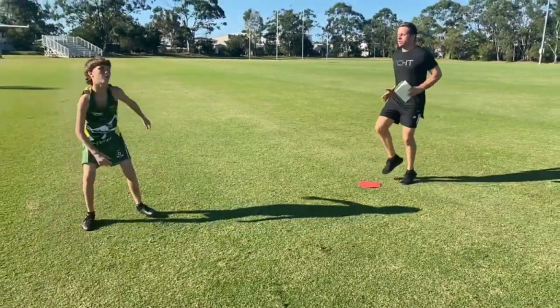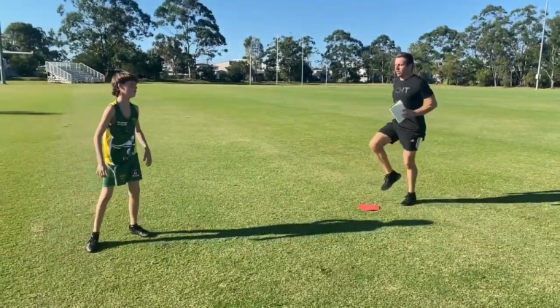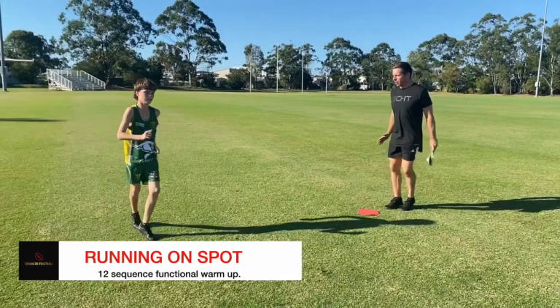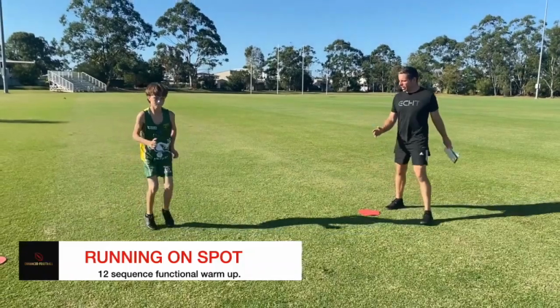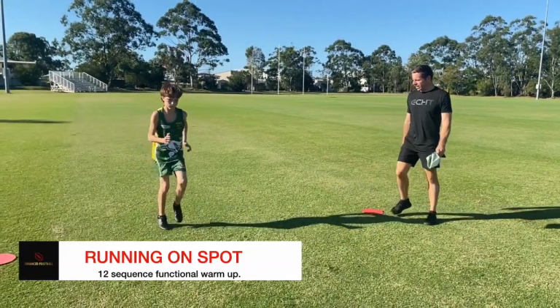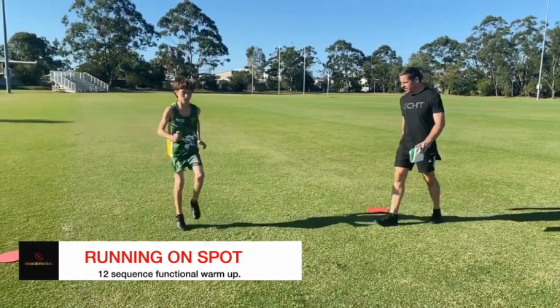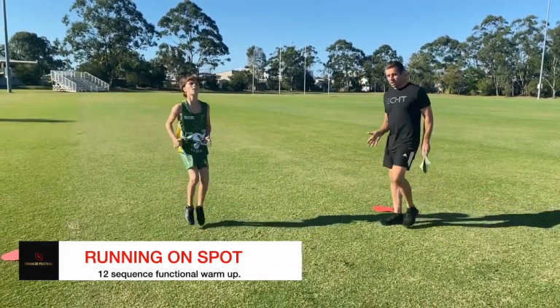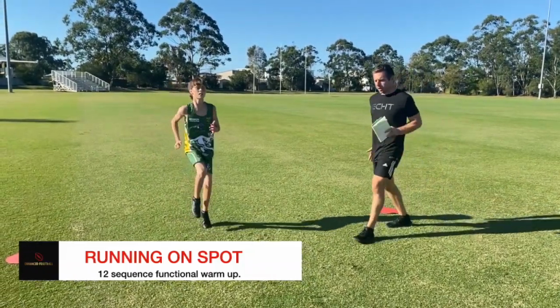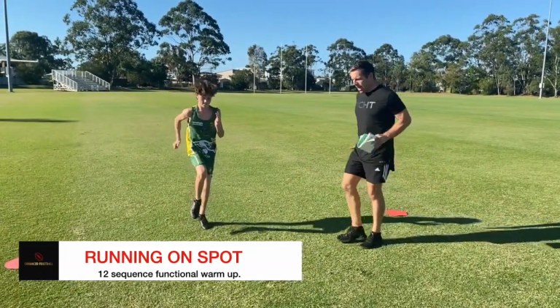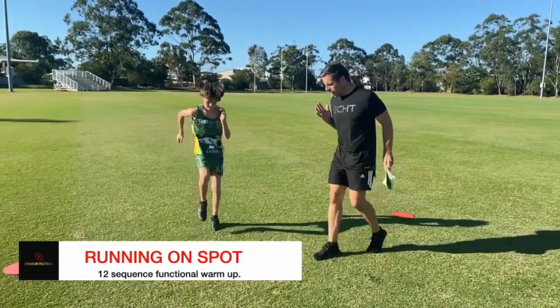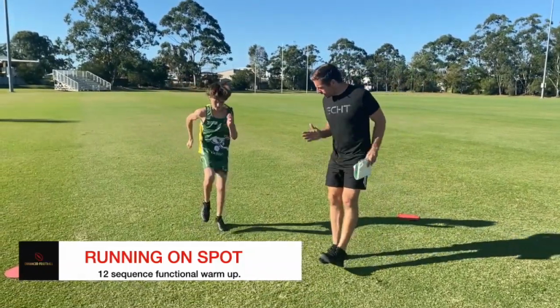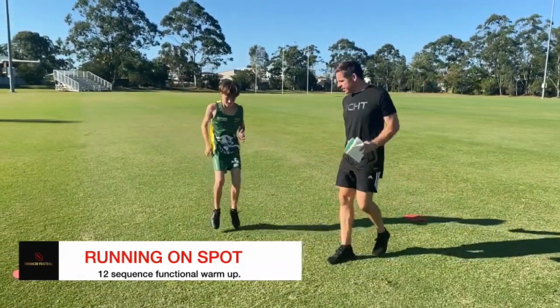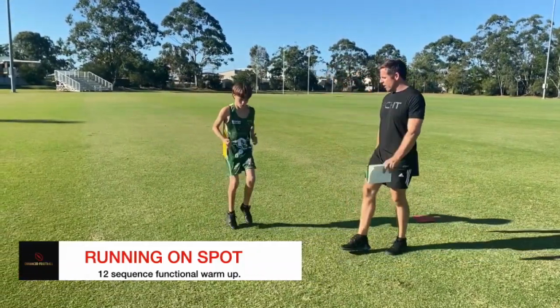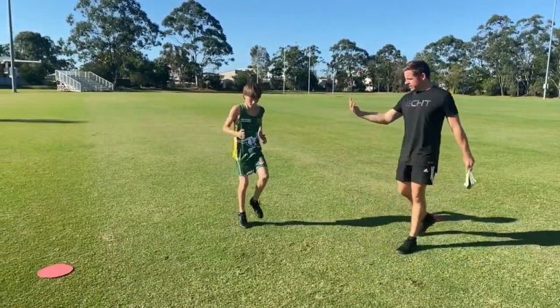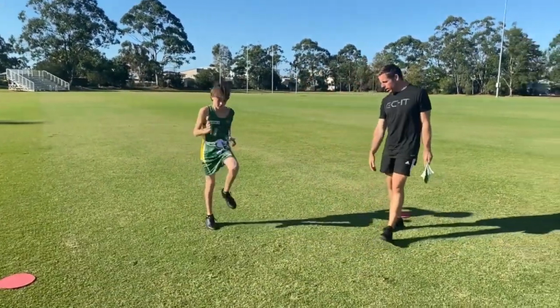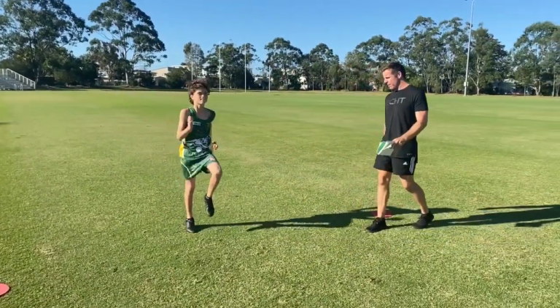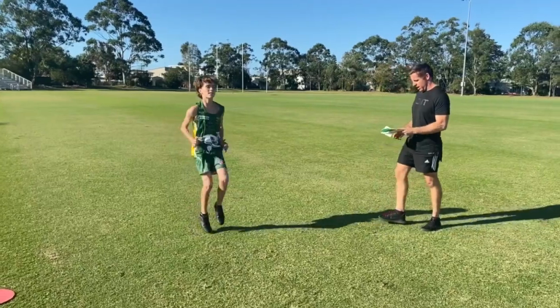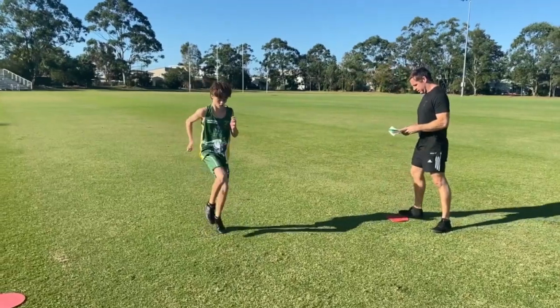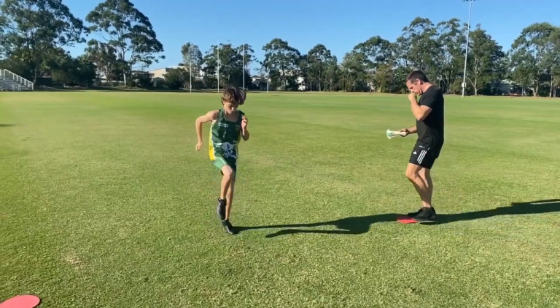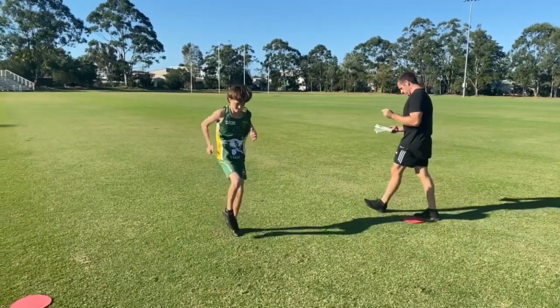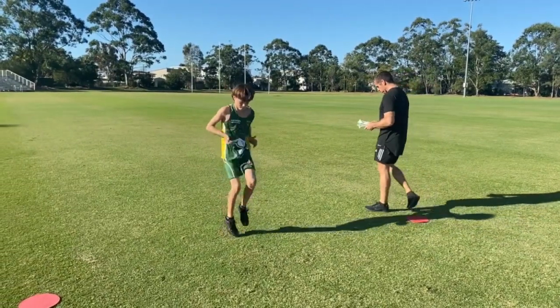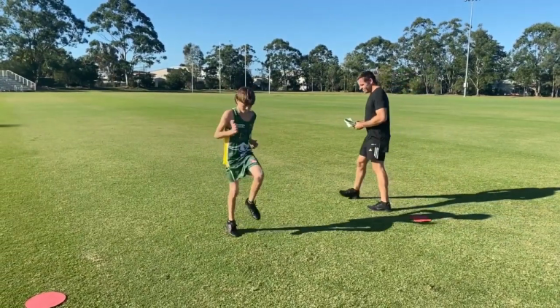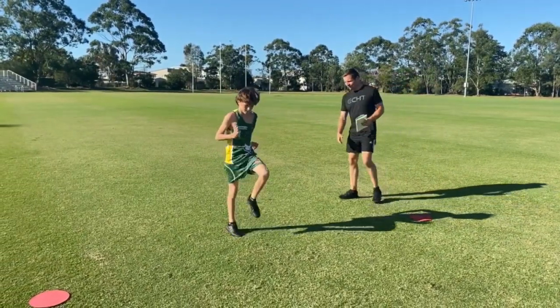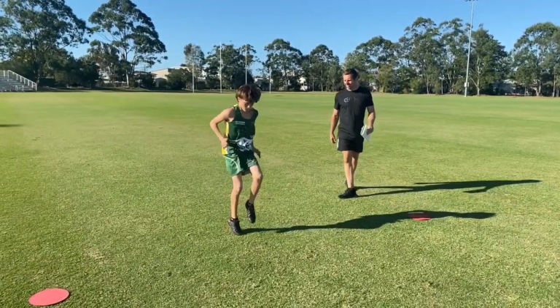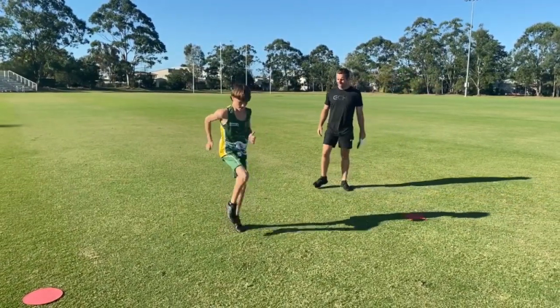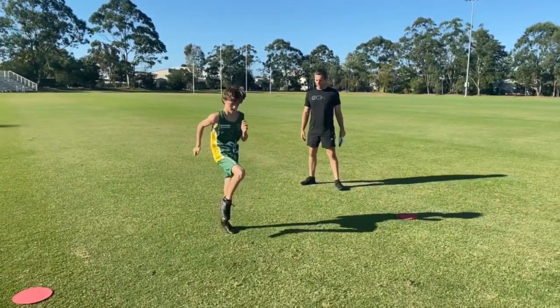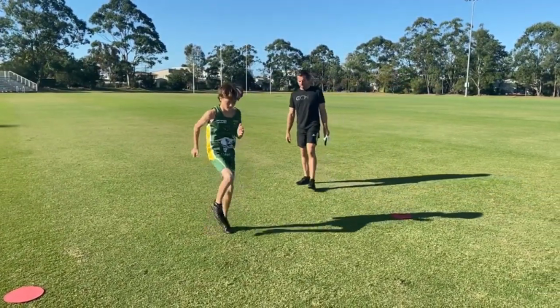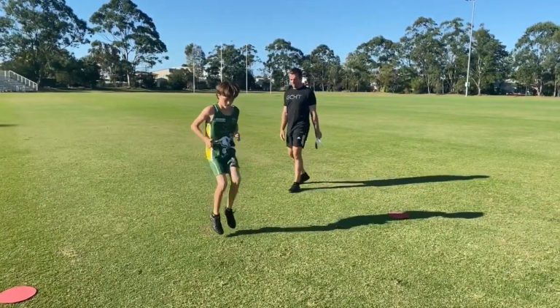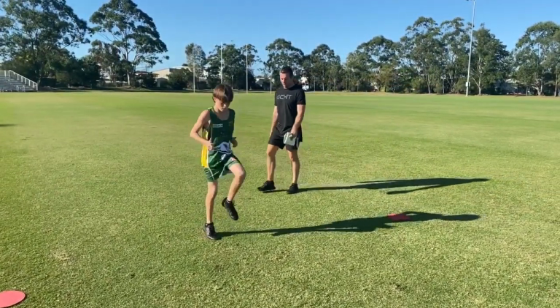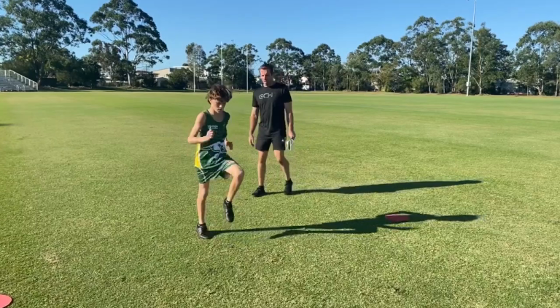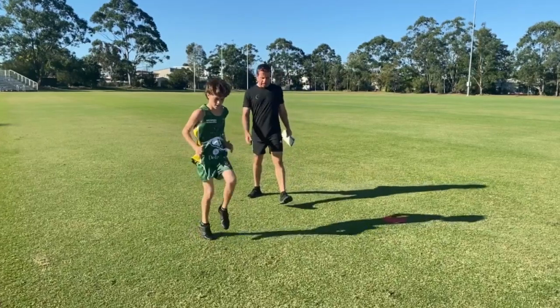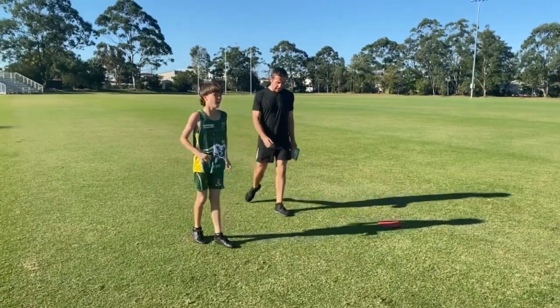Now just running on the spot with high knees. The quicker our arms go, the quicker your legs go. Knees up a bit higher. Excellent.